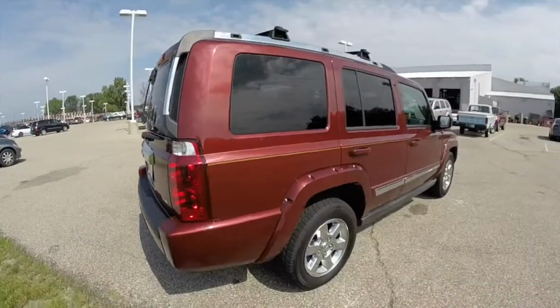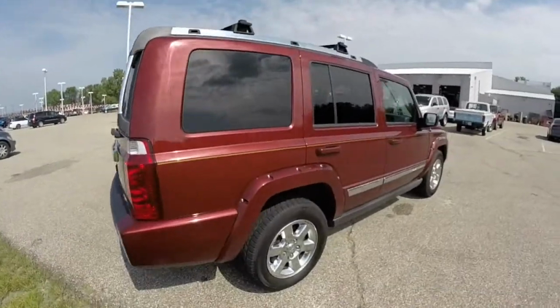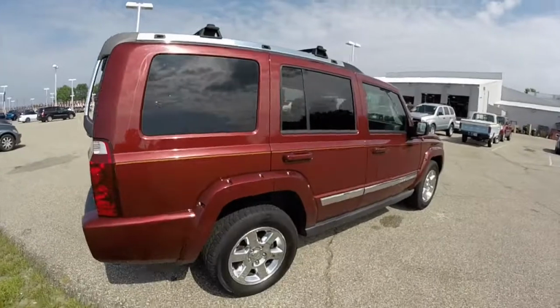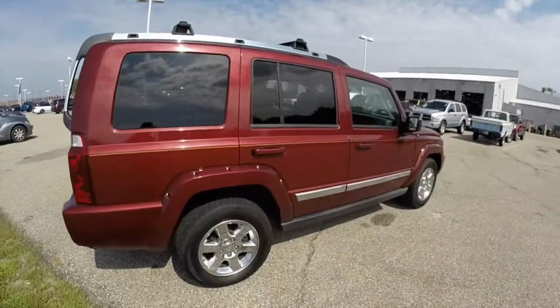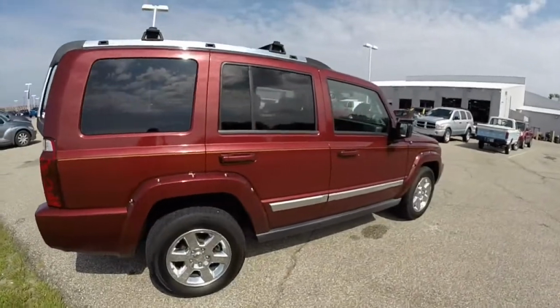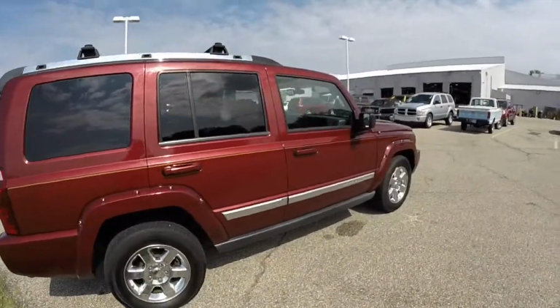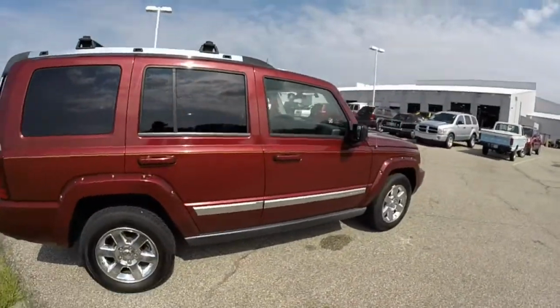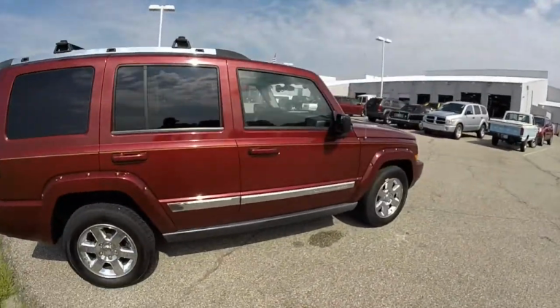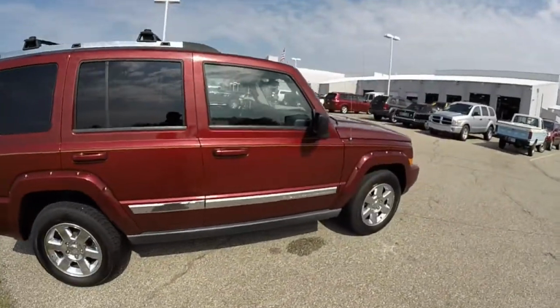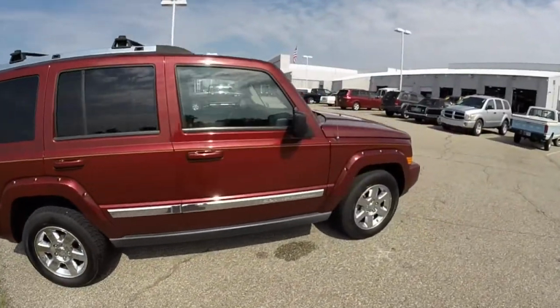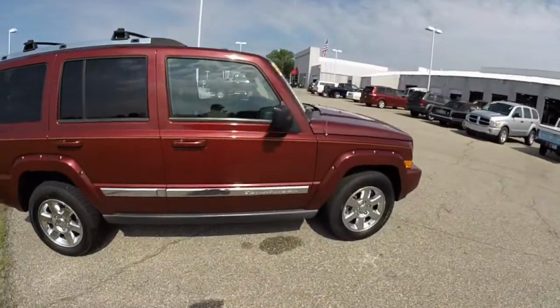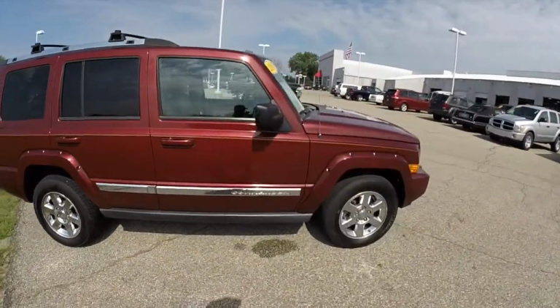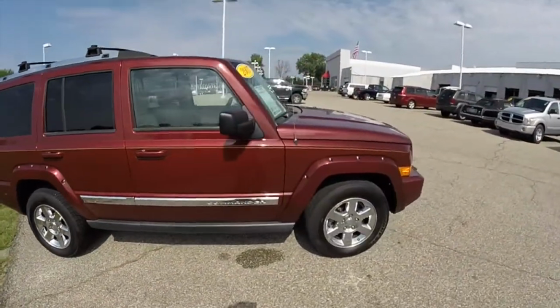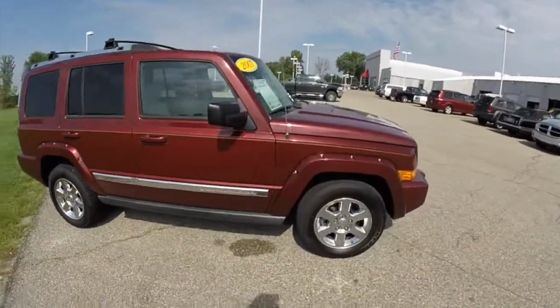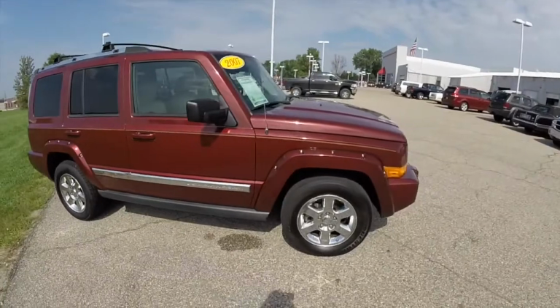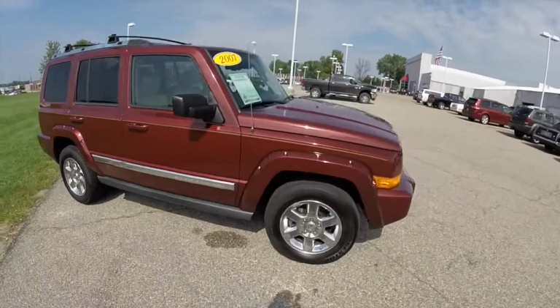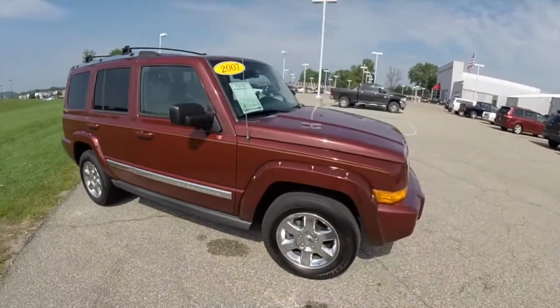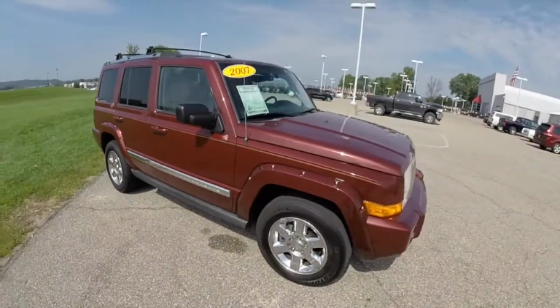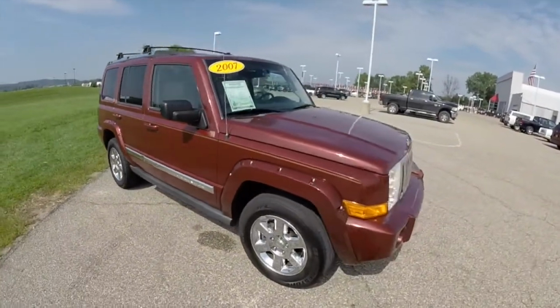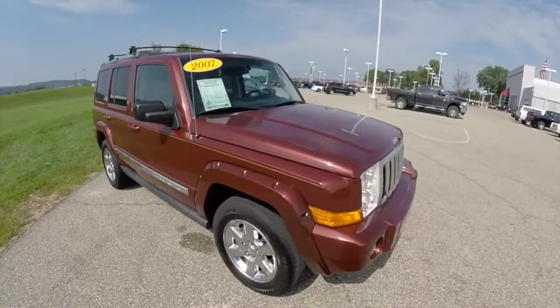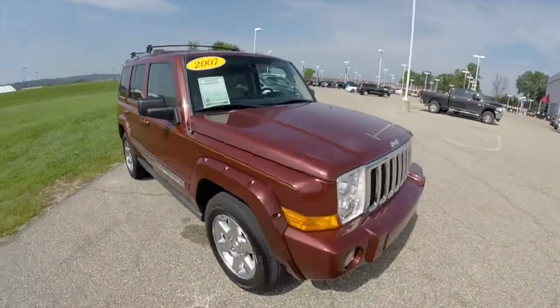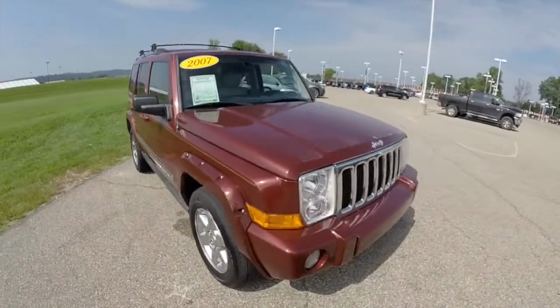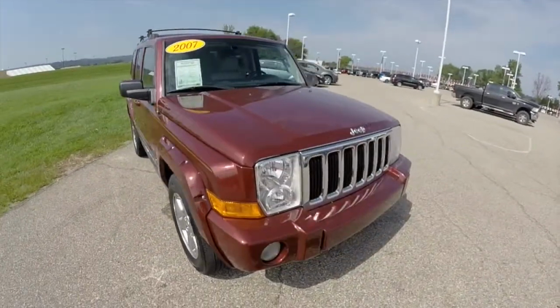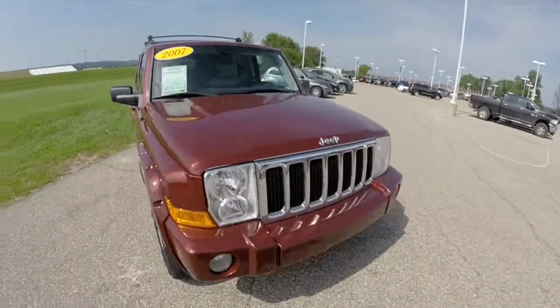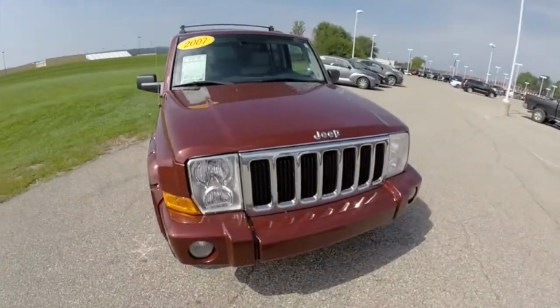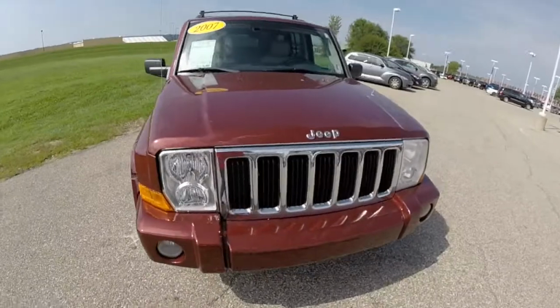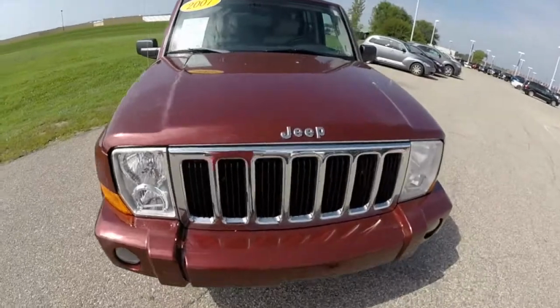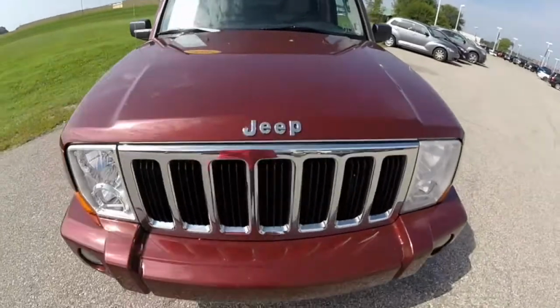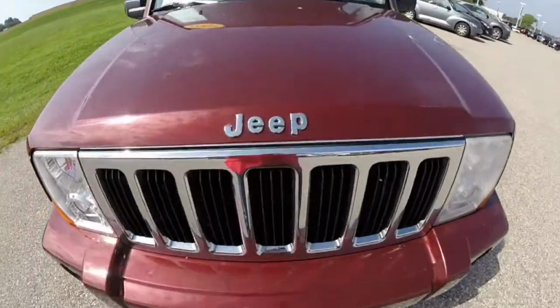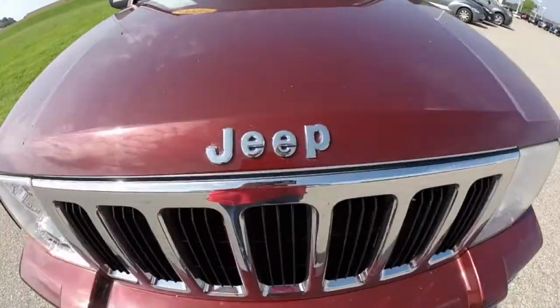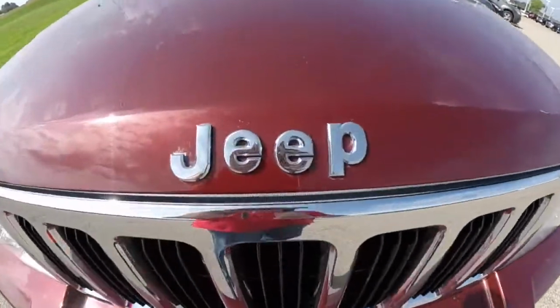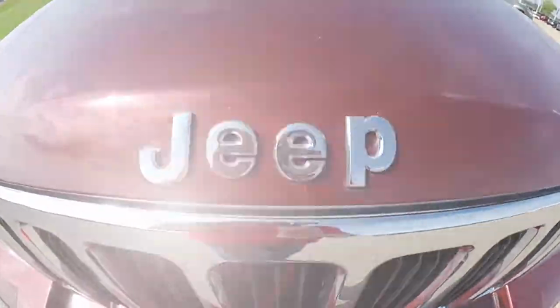This does conclude our quick walk around and look at this 2007 Jeep Commander Limited. If you have any questions or would like to see this vehicle, please contact our showroom. One of our friendly sales staff will be more than happy to answer any questions you may have. And as always, thanks for watching.